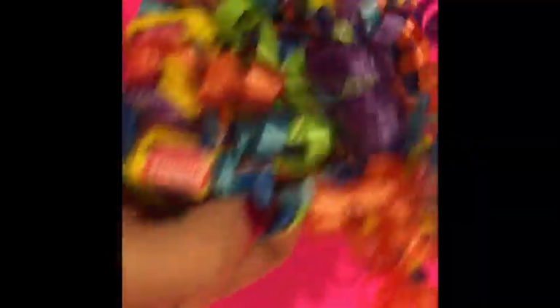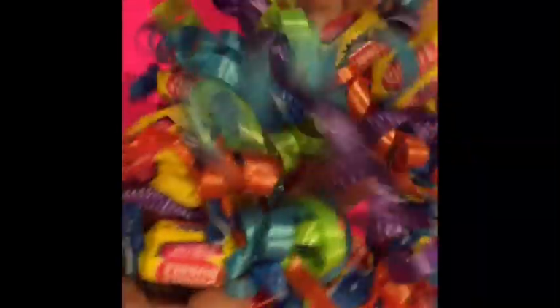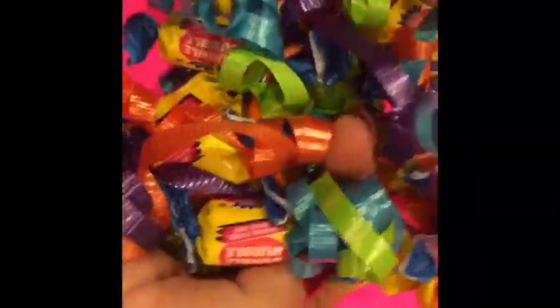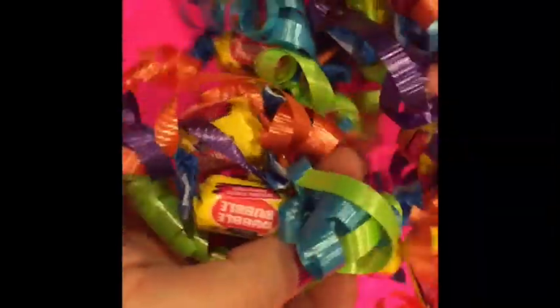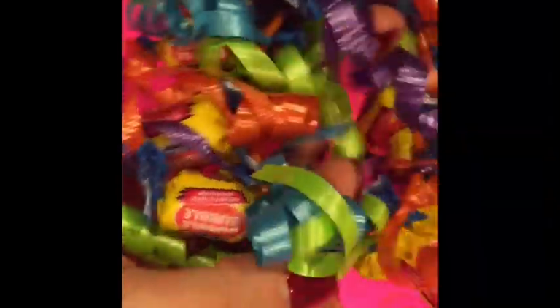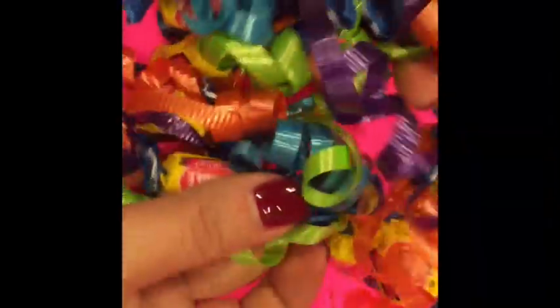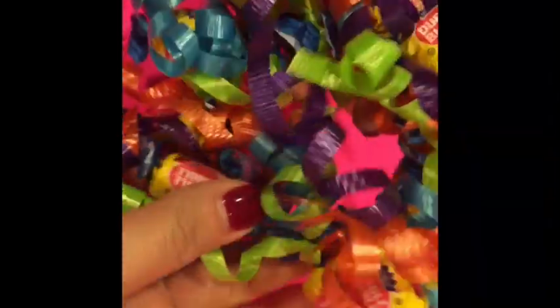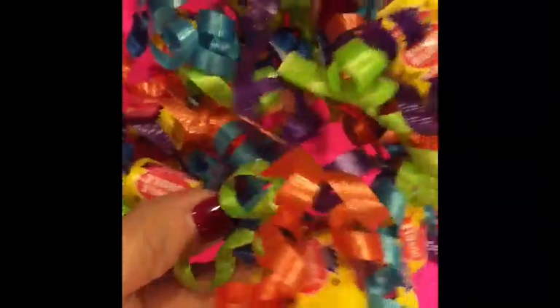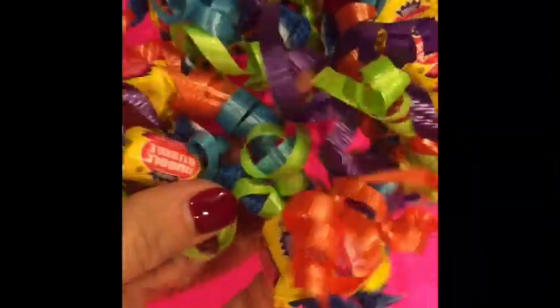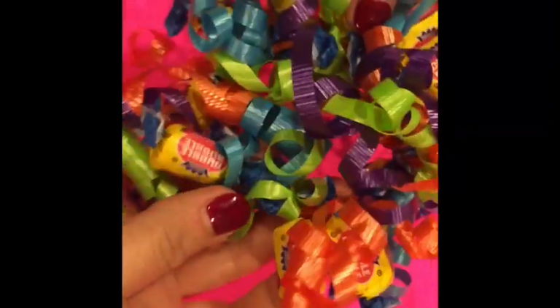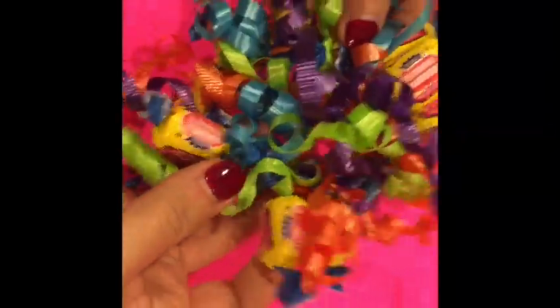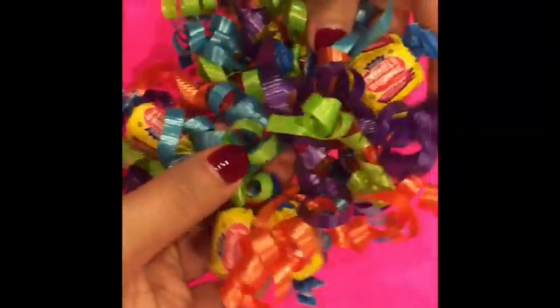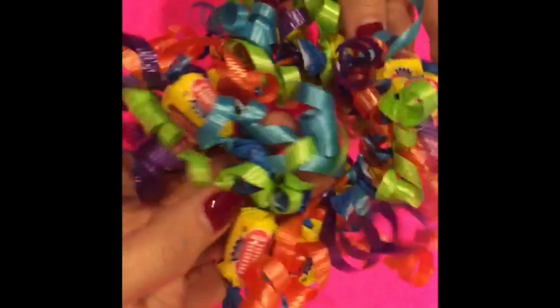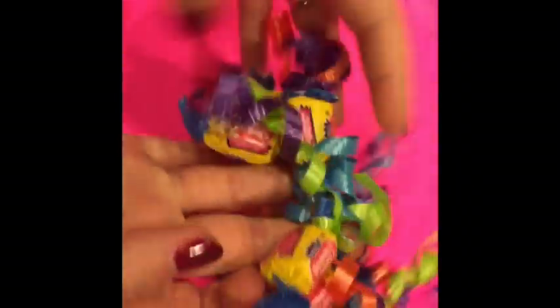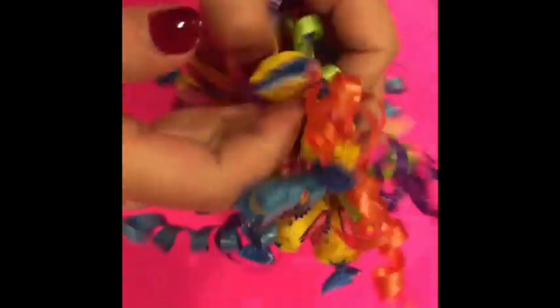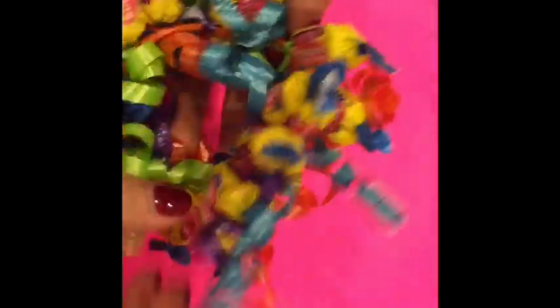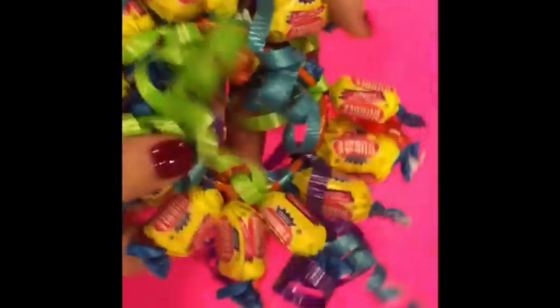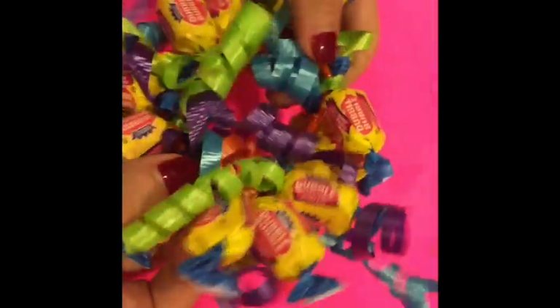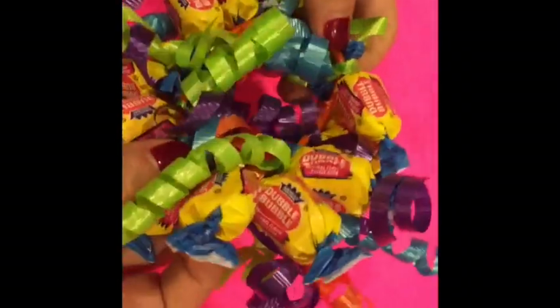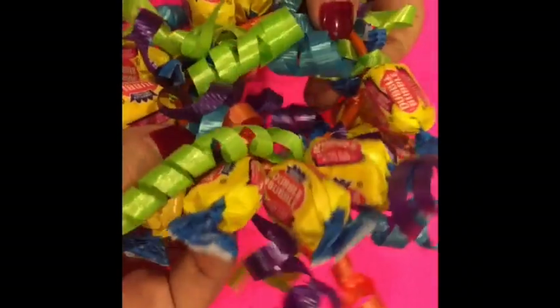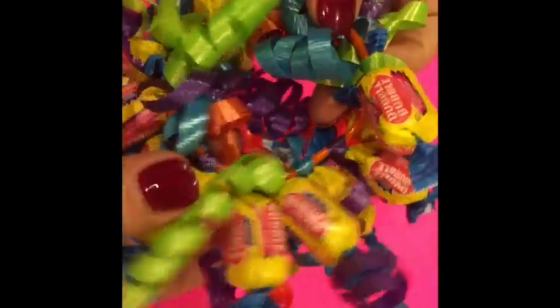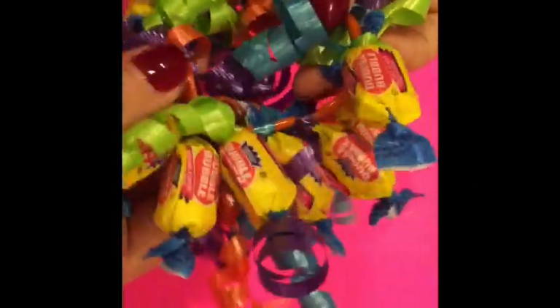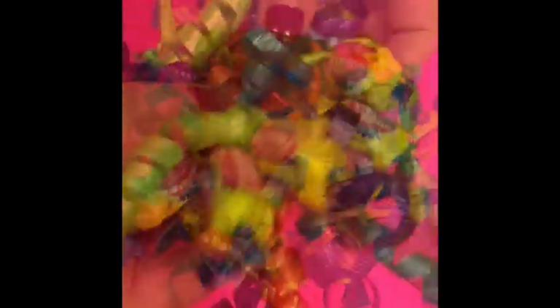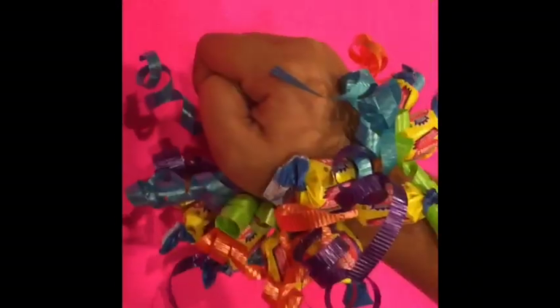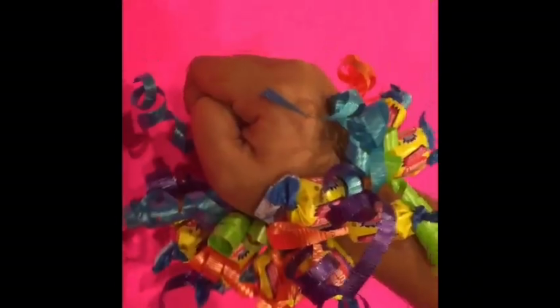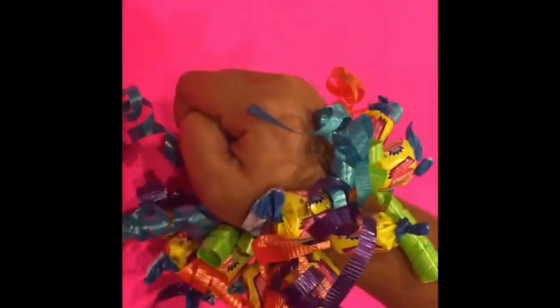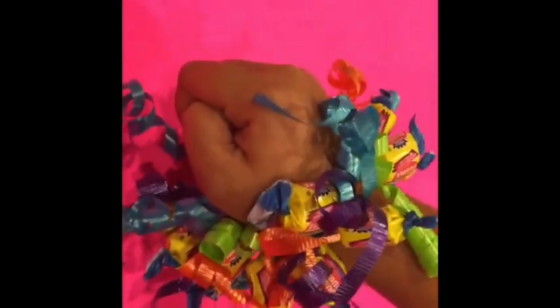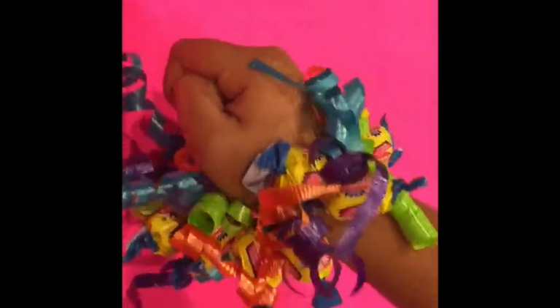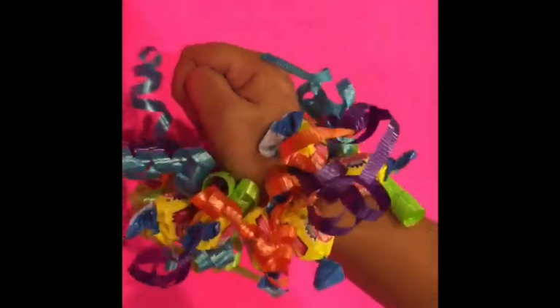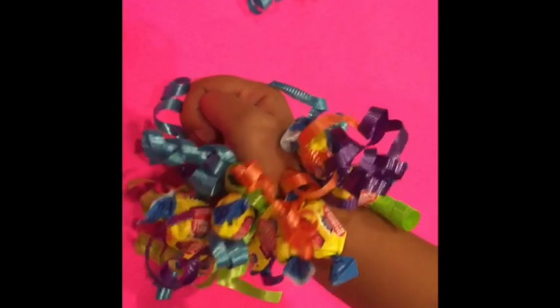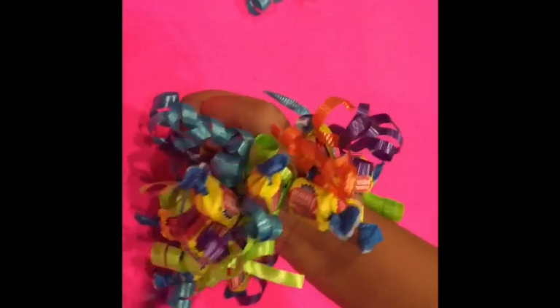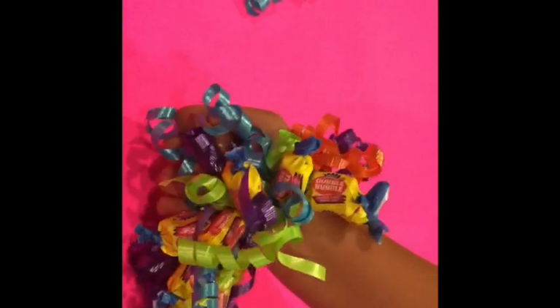Tada! This is the finished product — I can't wait to give it to my friend. I hope she likes it. This is what it looks like on my hand. Doesn't it look cool?